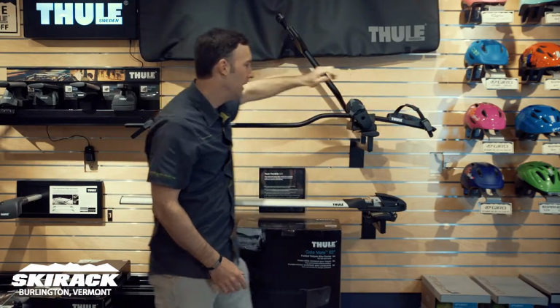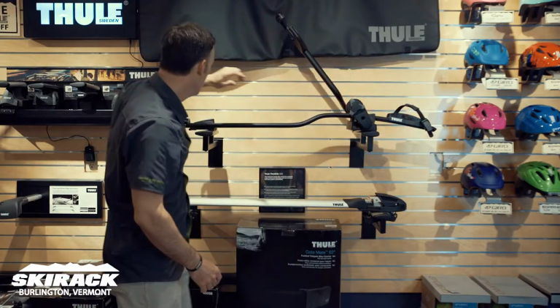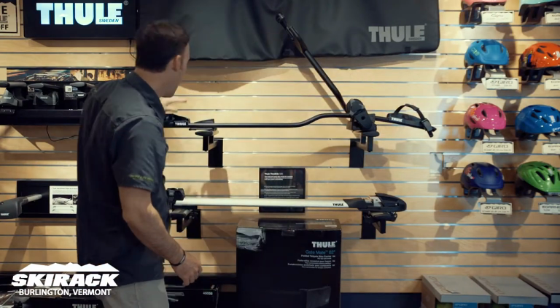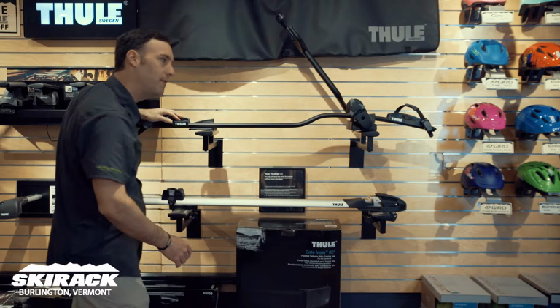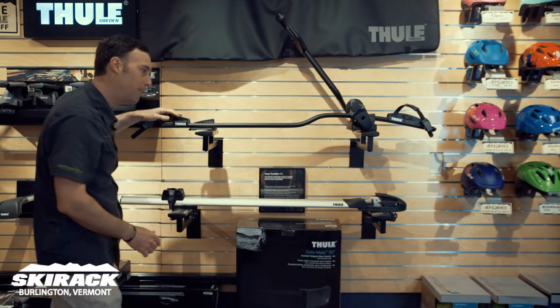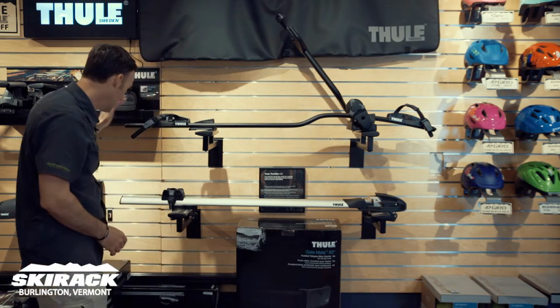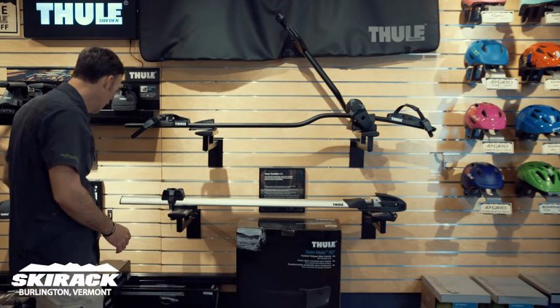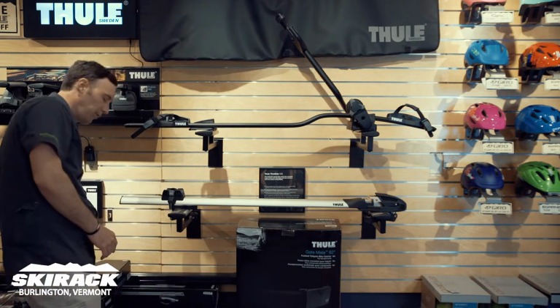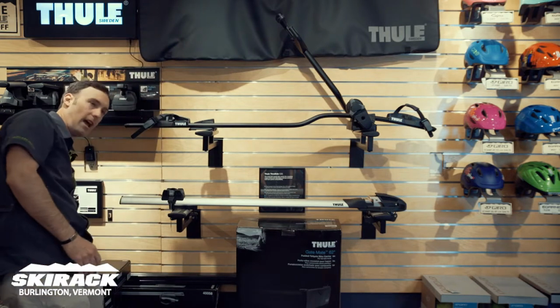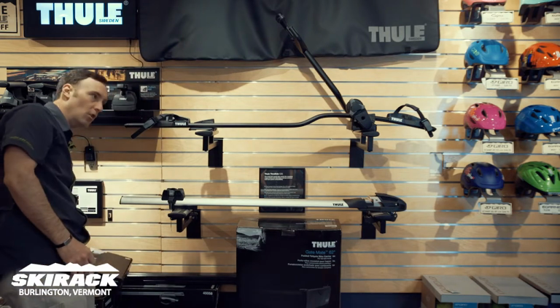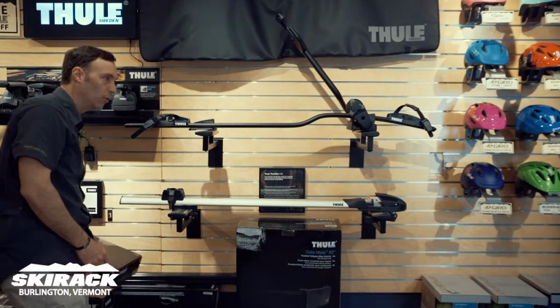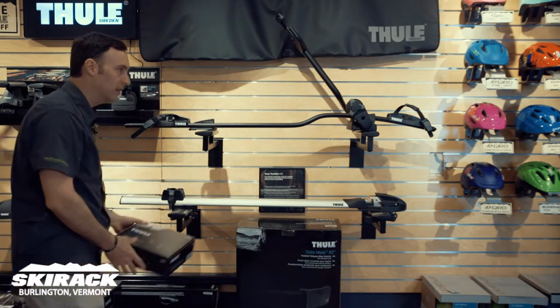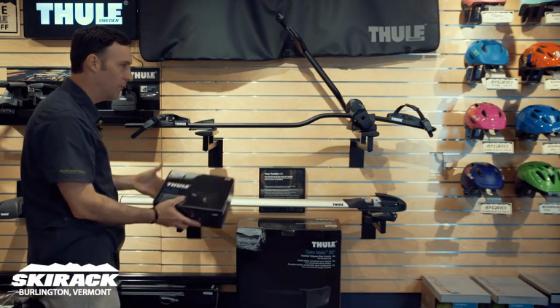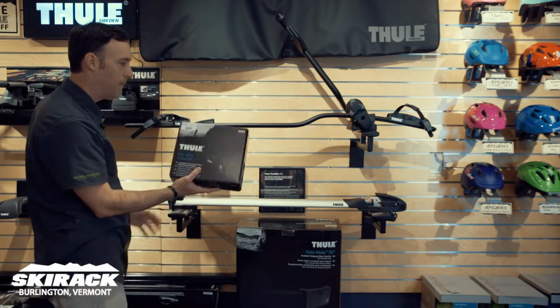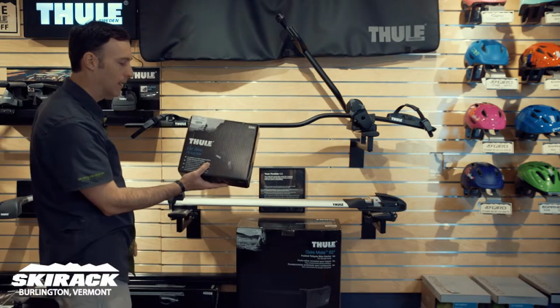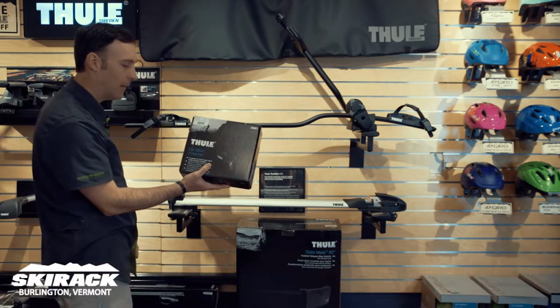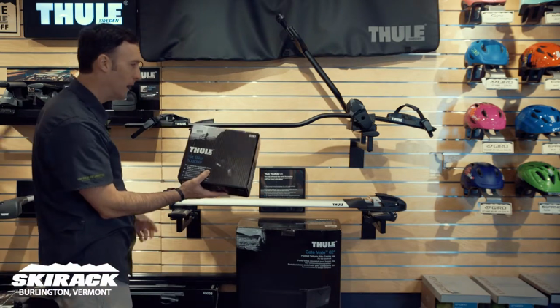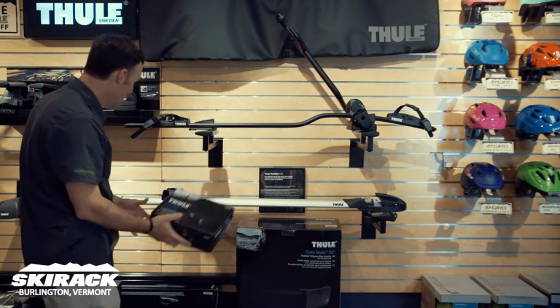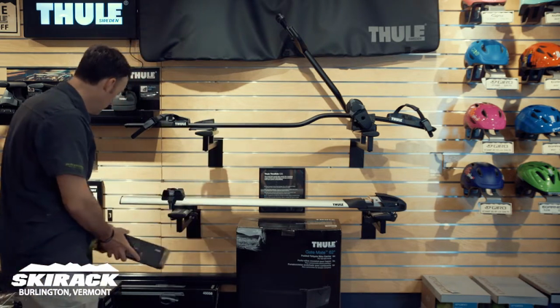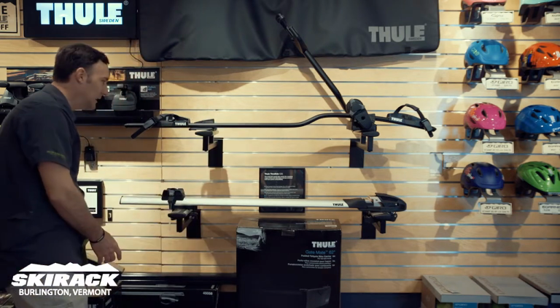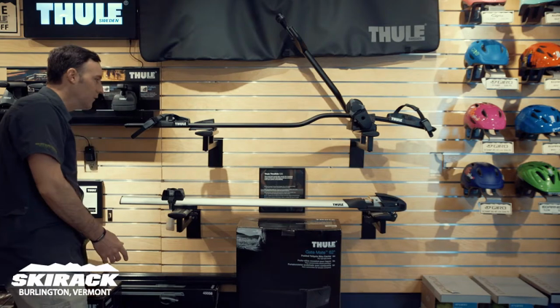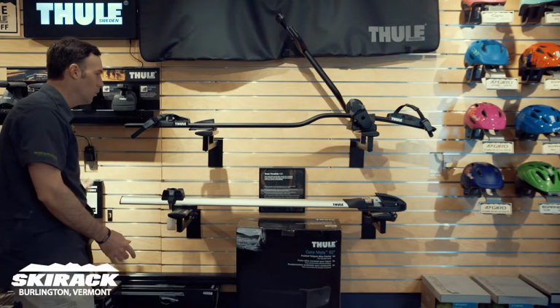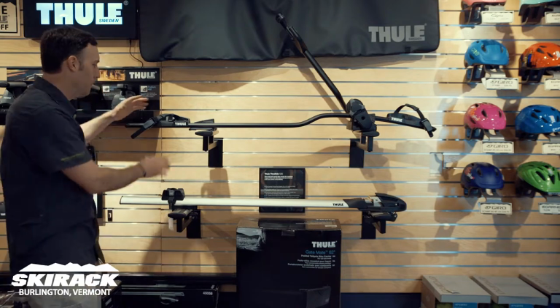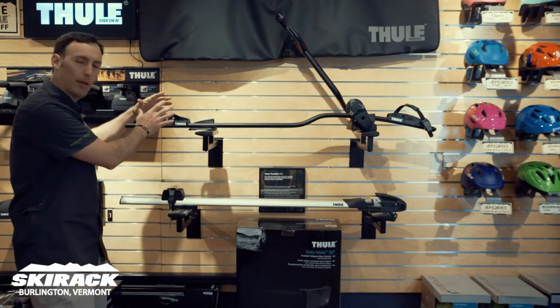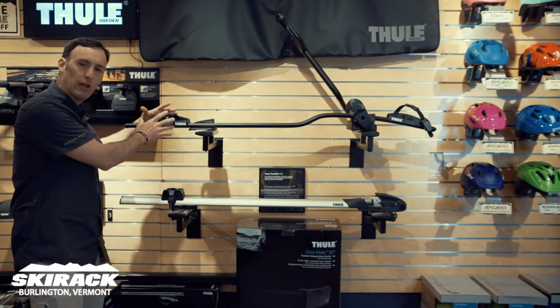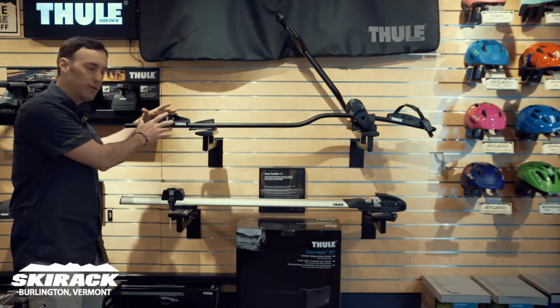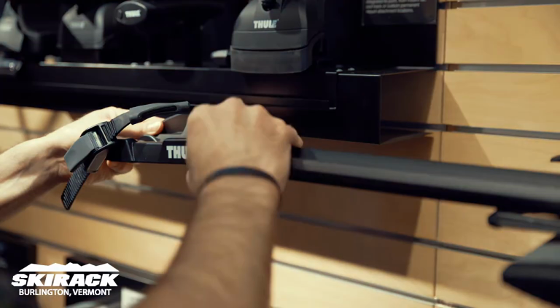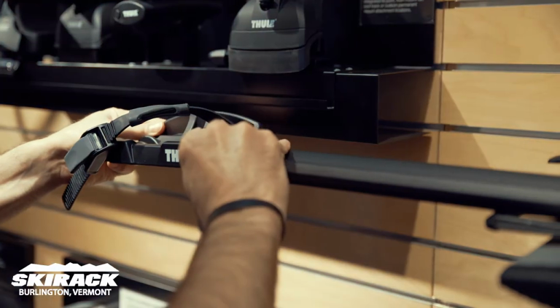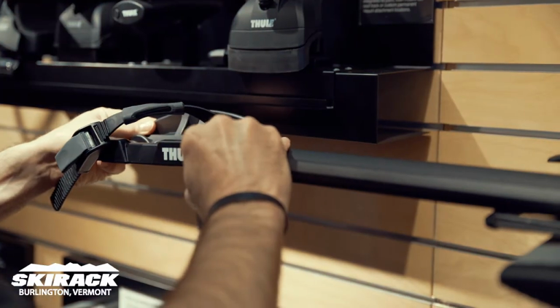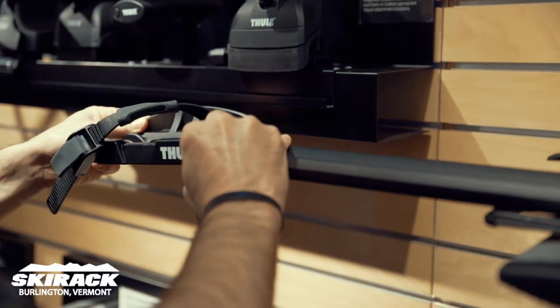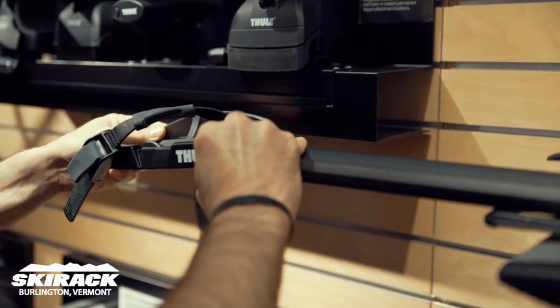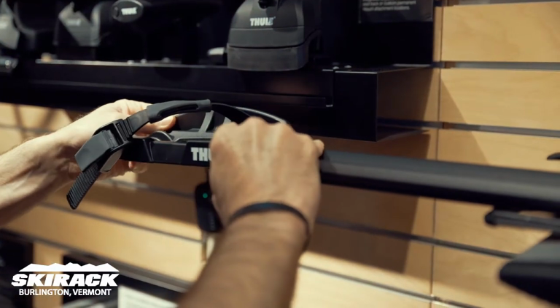If you do have a fat bike and you're using the ProRide, Thule does offer a fat bike adapter kit, which will give you bigger trays for the tires and longer straps to get over the wheels.